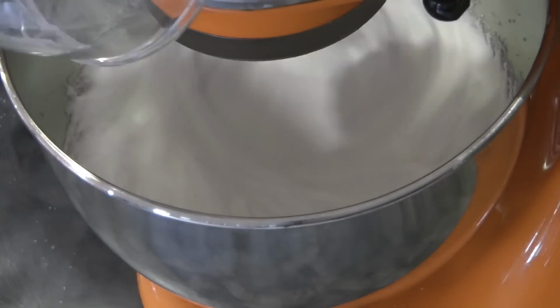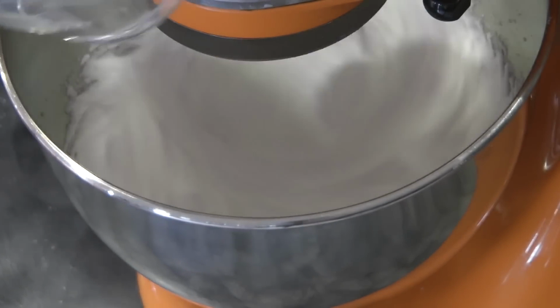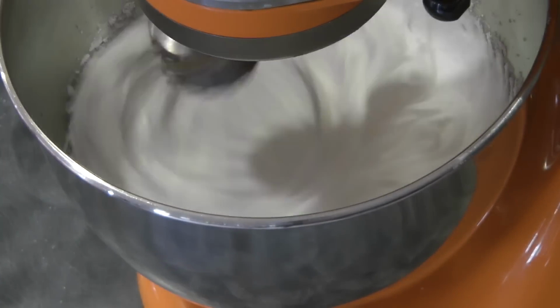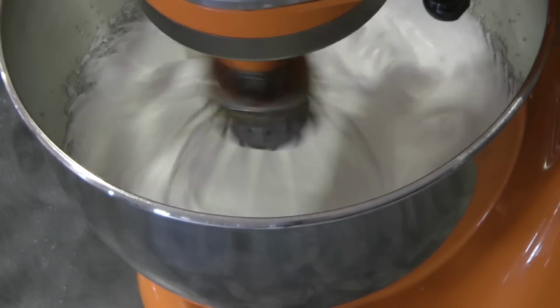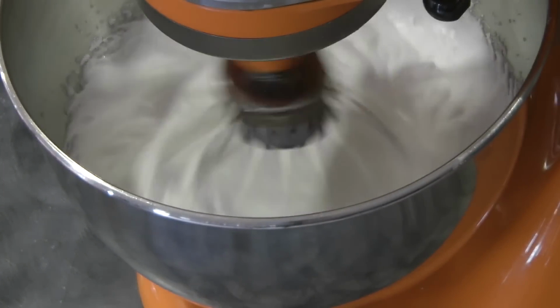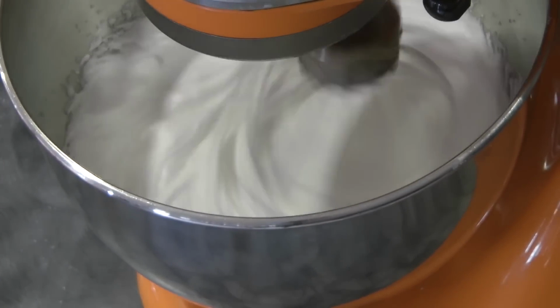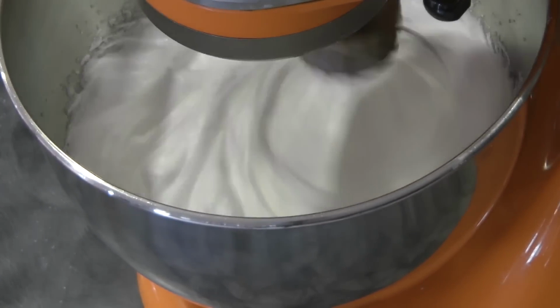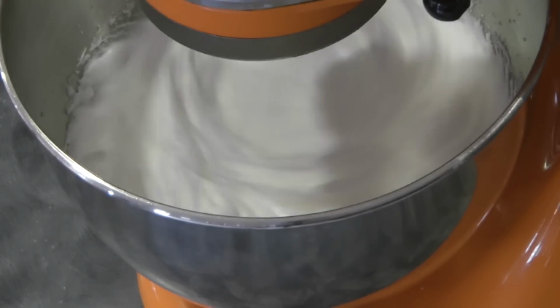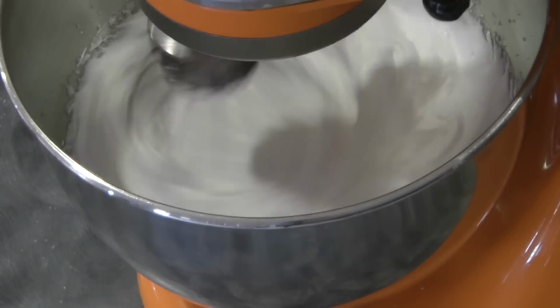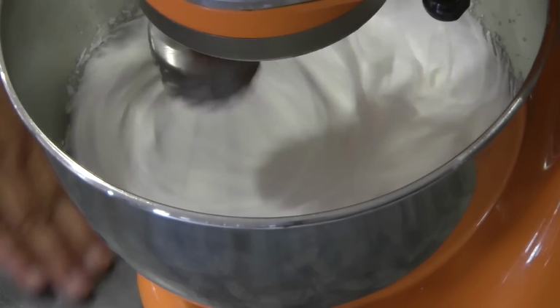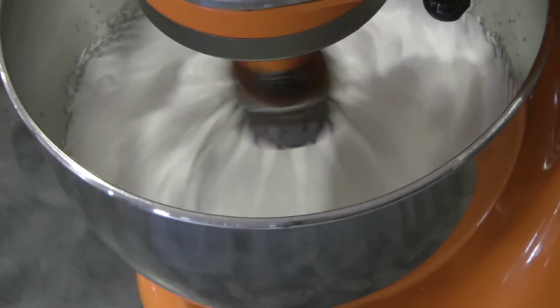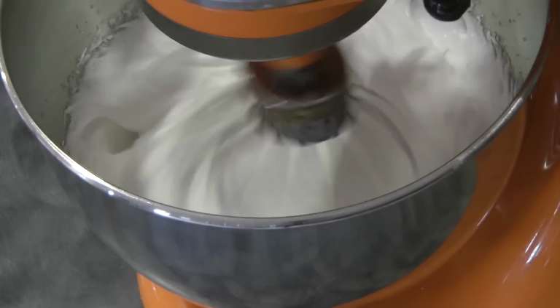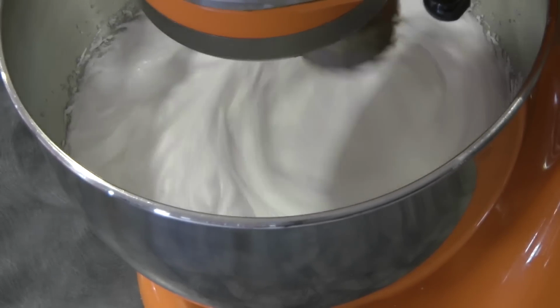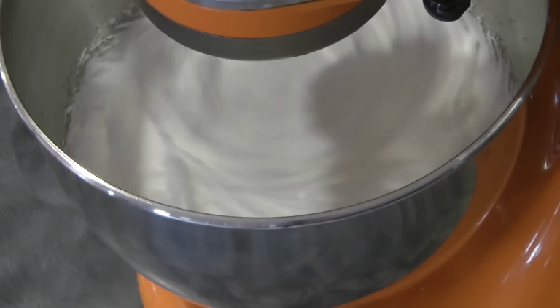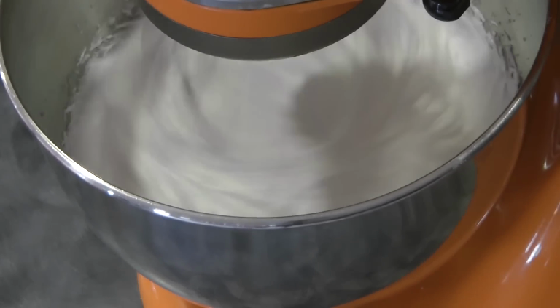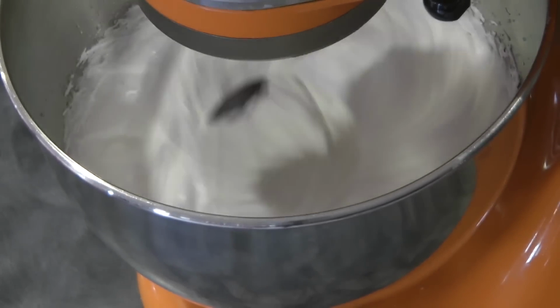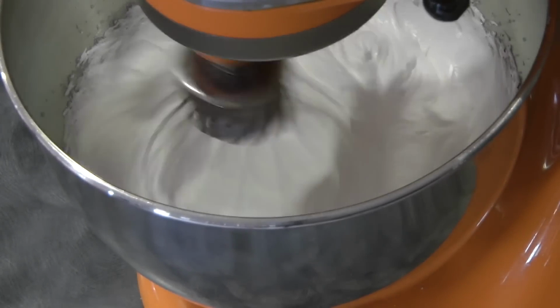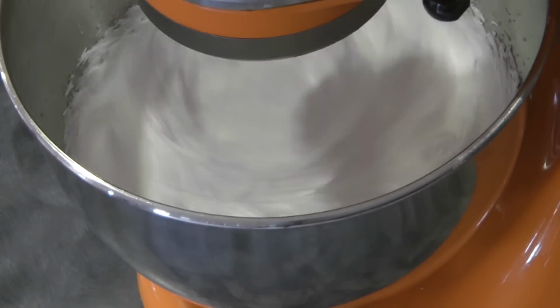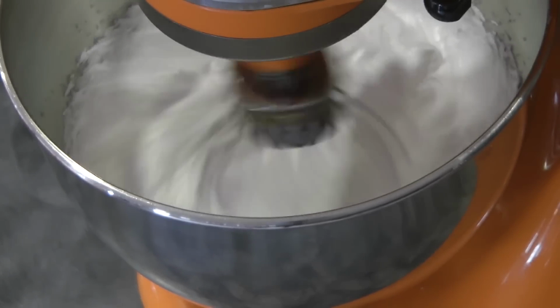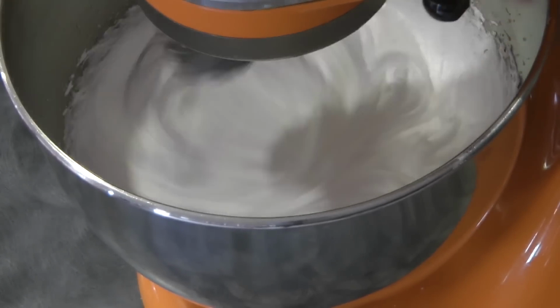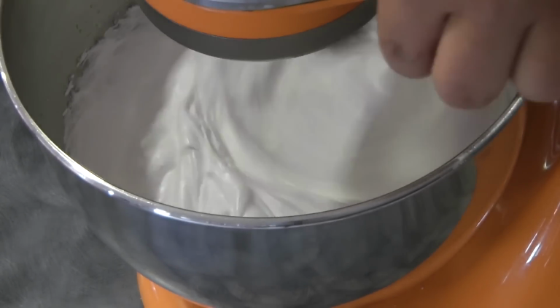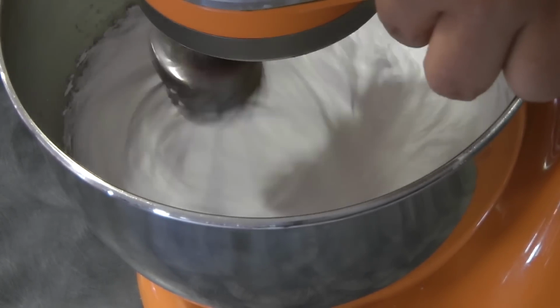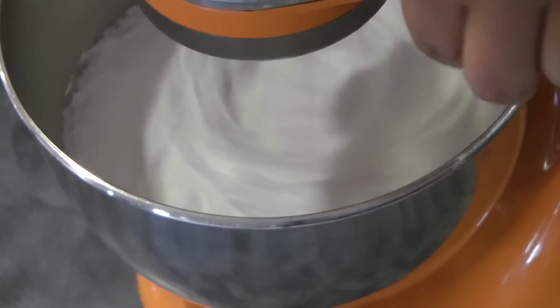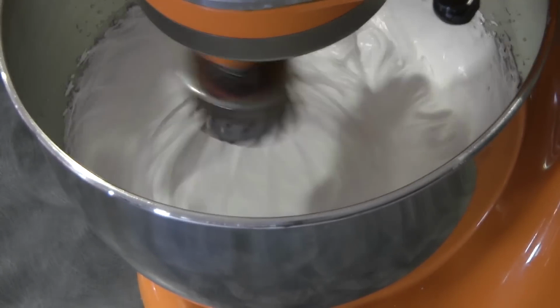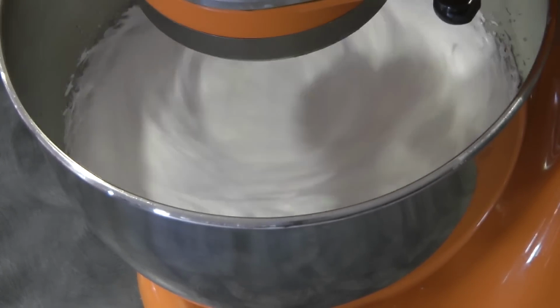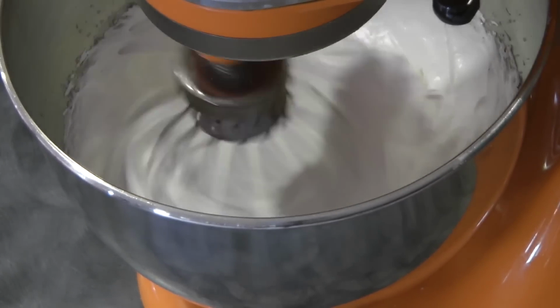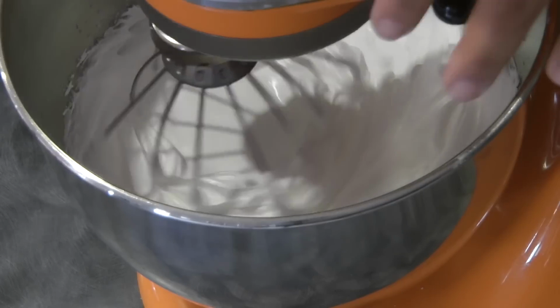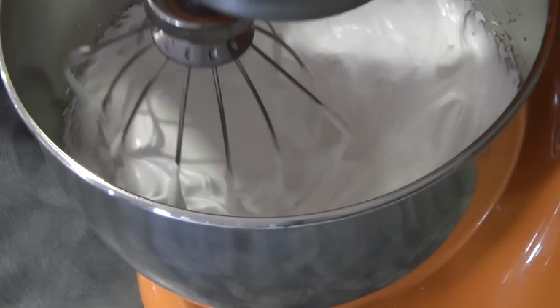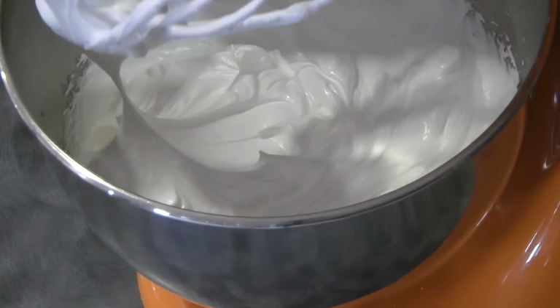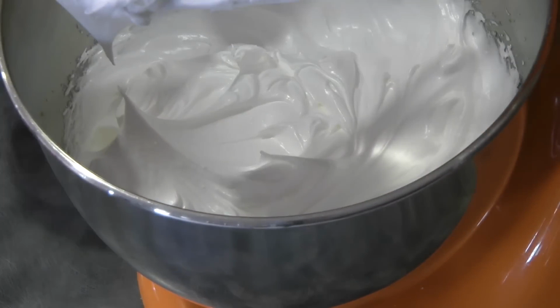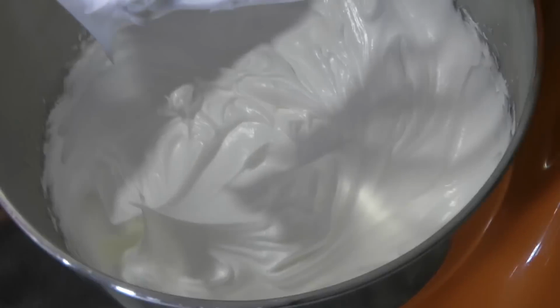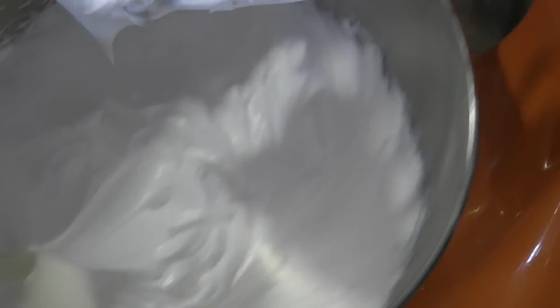That's the last addition of the sugar. Now we're going to continue to beat this until the meringue is glossy and all the sugar is dissolved — just like this.